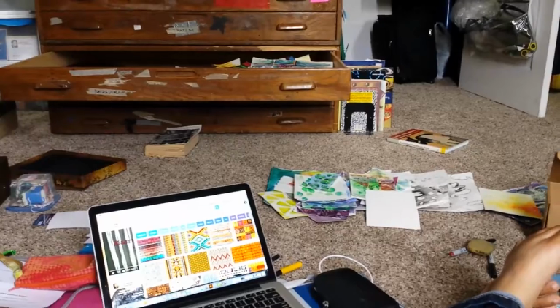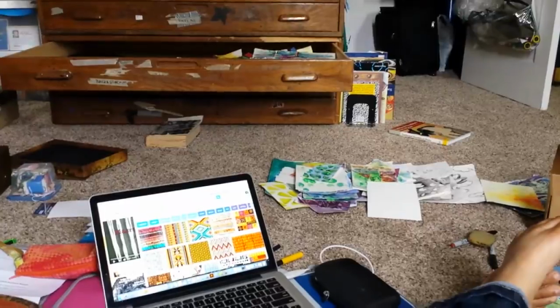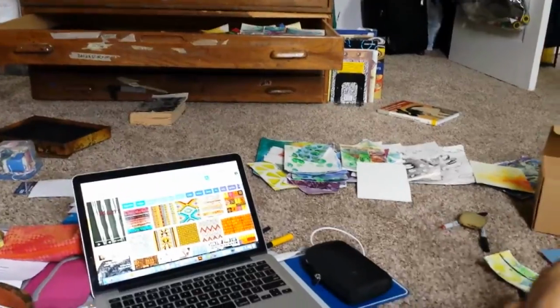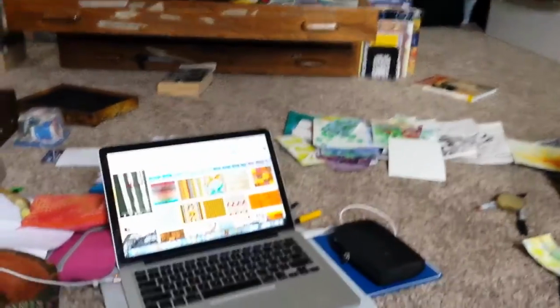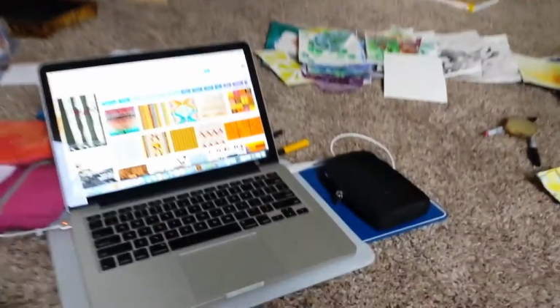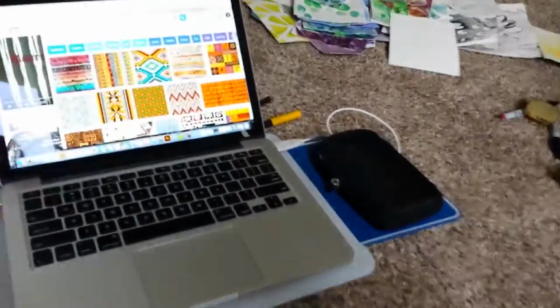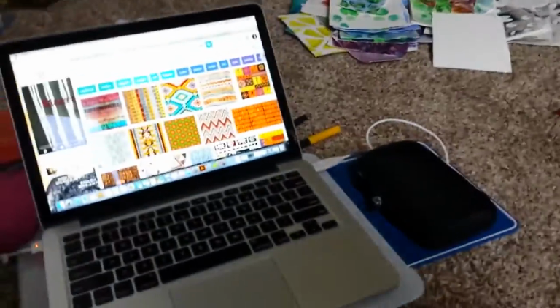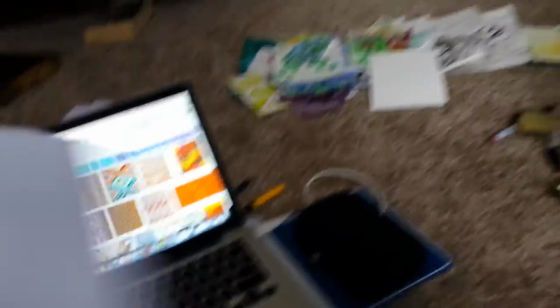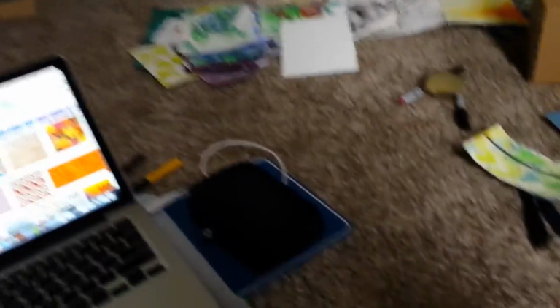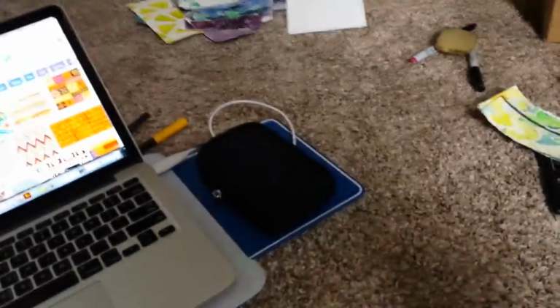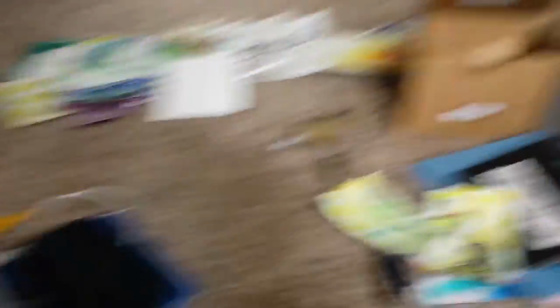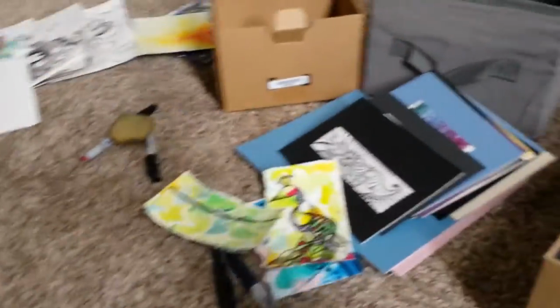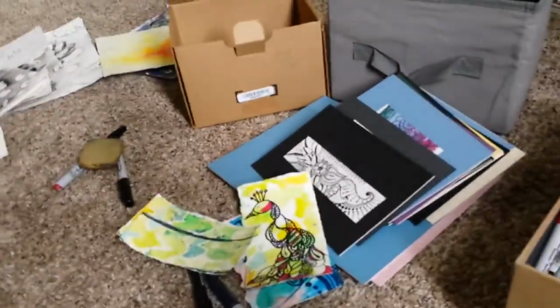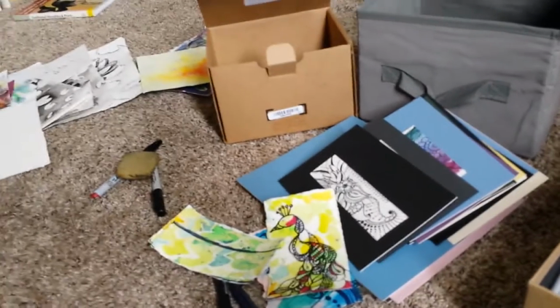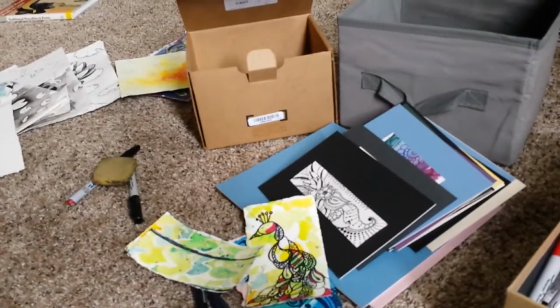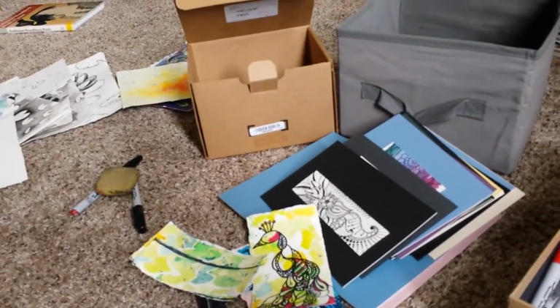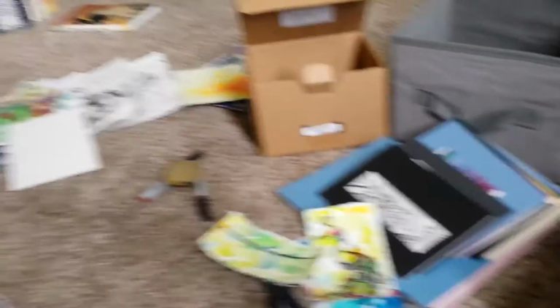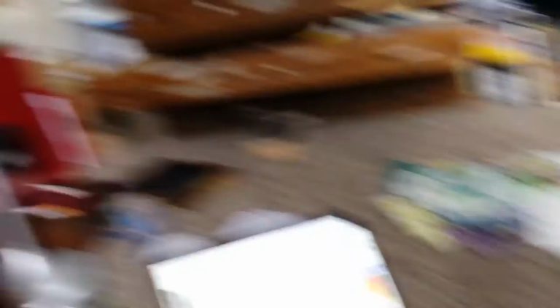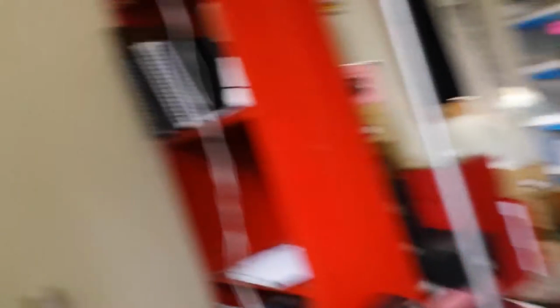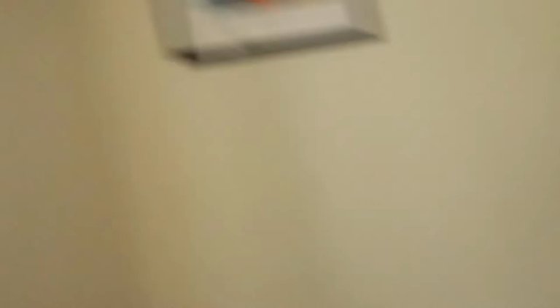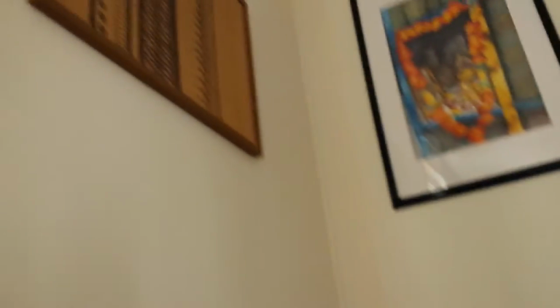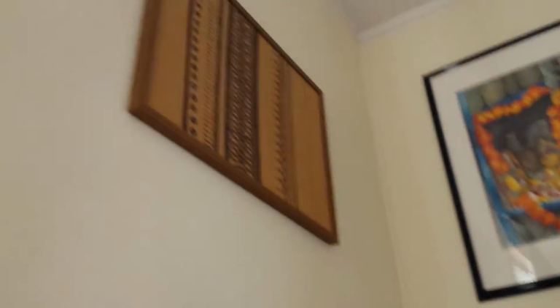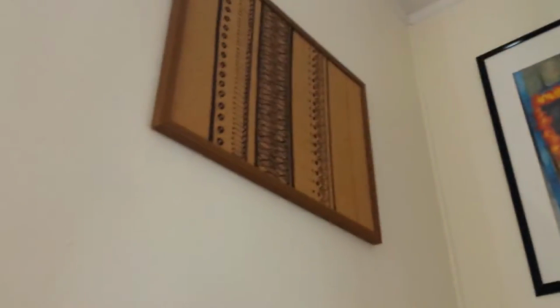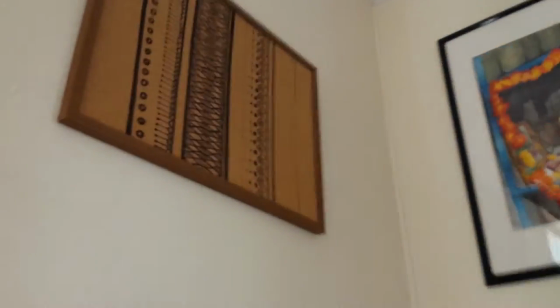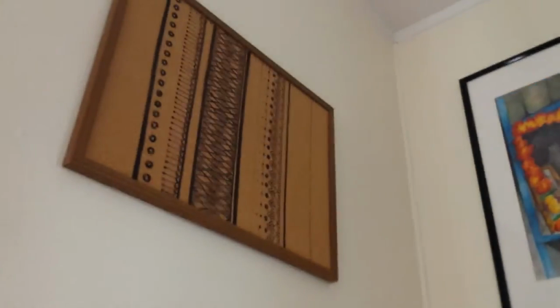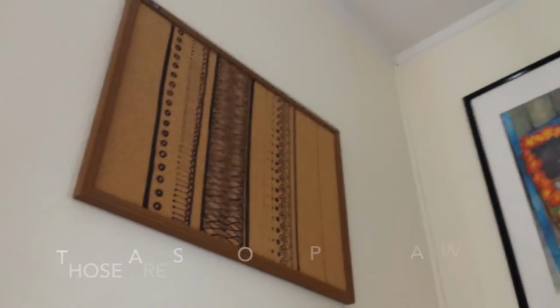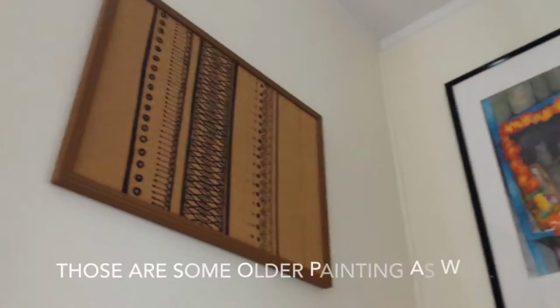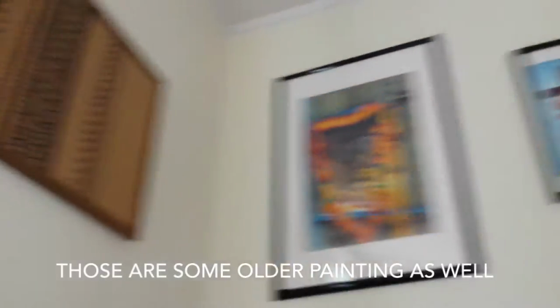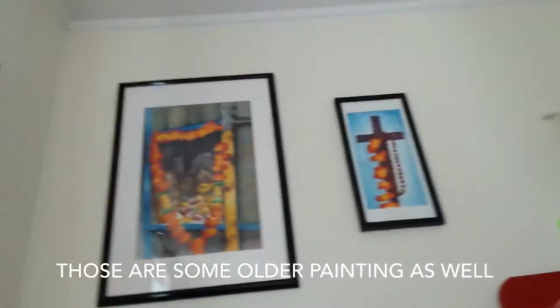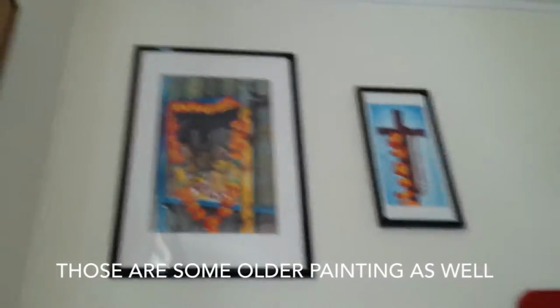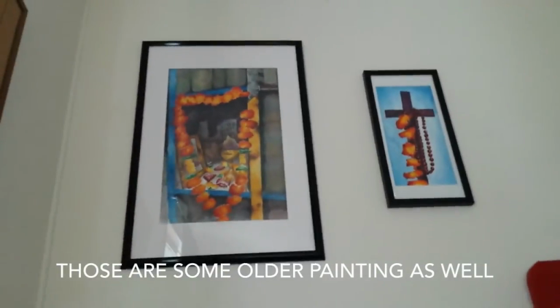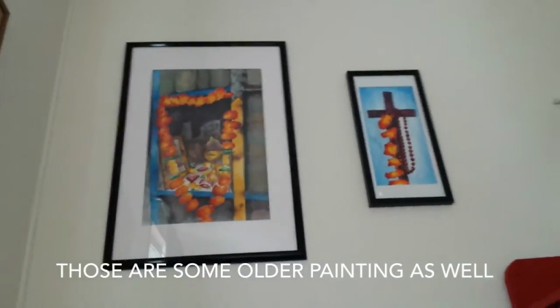You guys can see I have some cool patterns up. I've been doing henna for a long time, and I've recently started doing more of the African patterns you can see up there. Those are some of my older paintings as well.